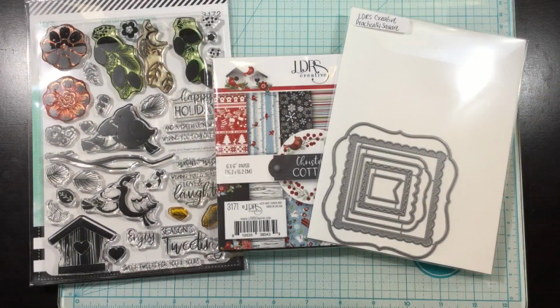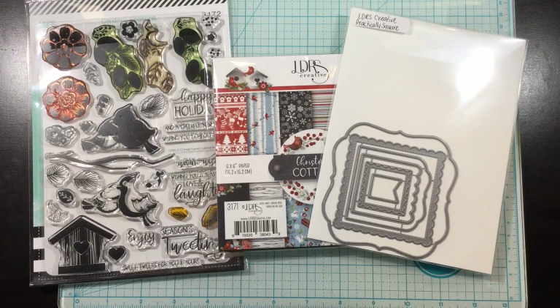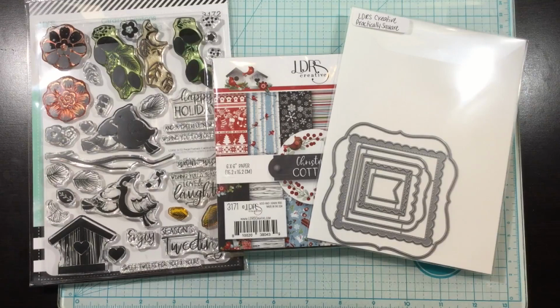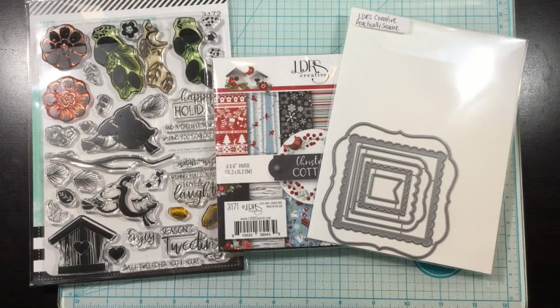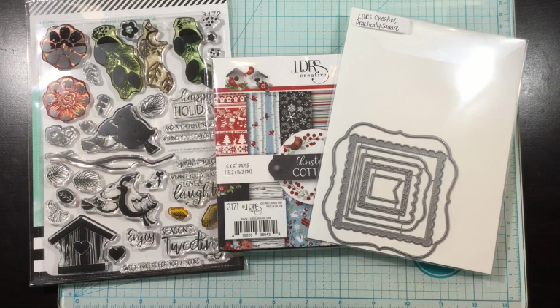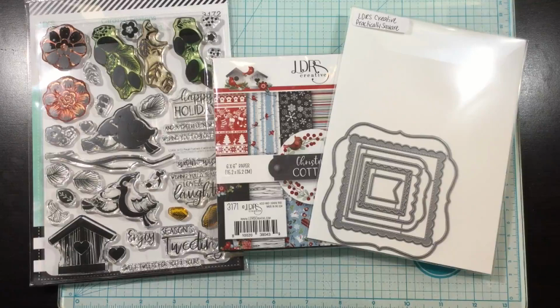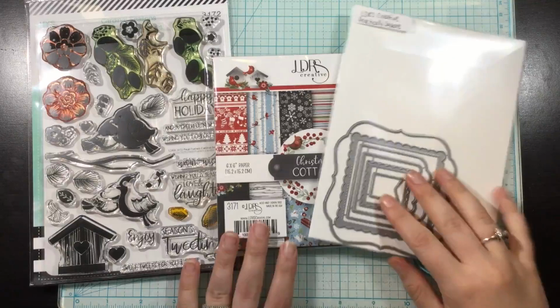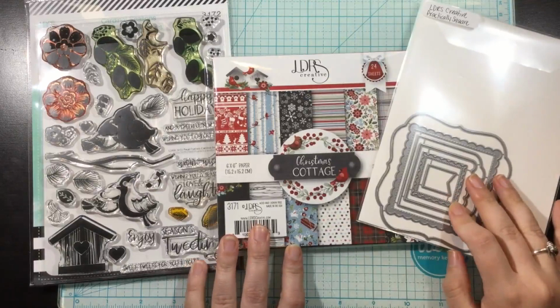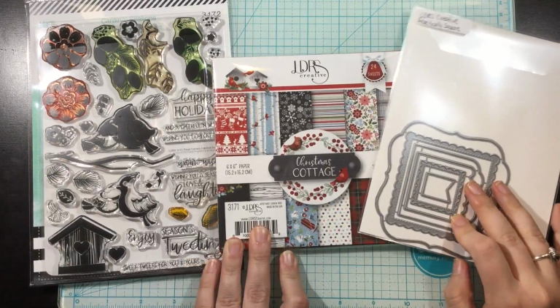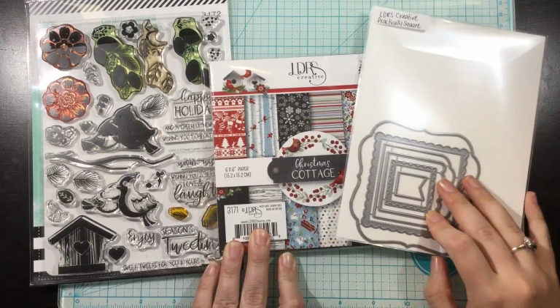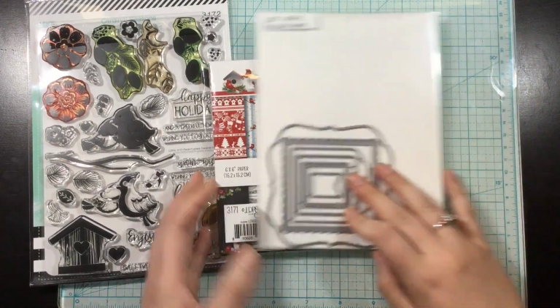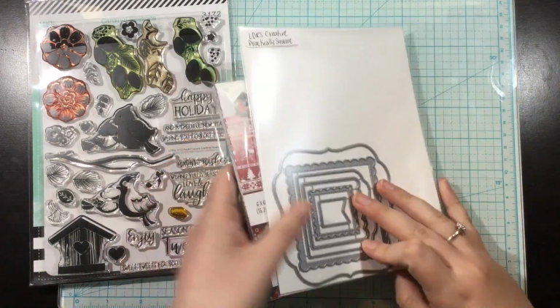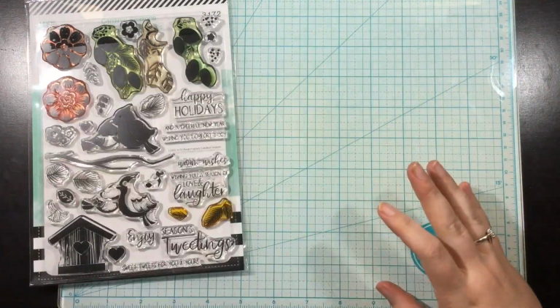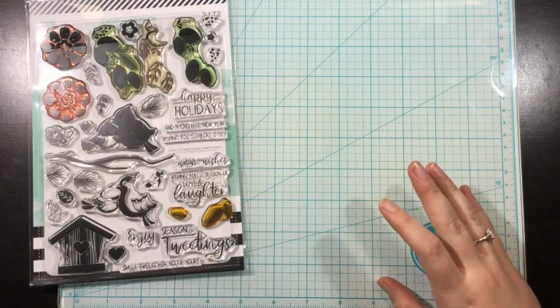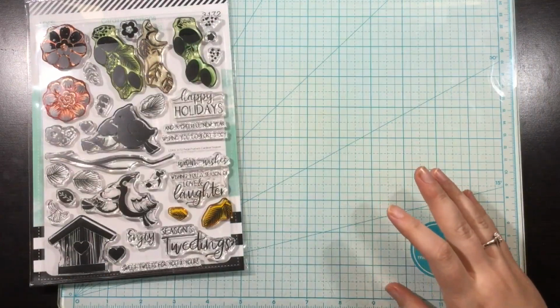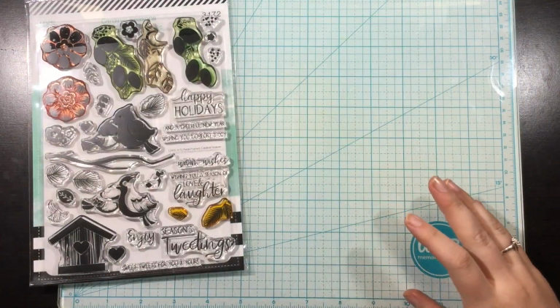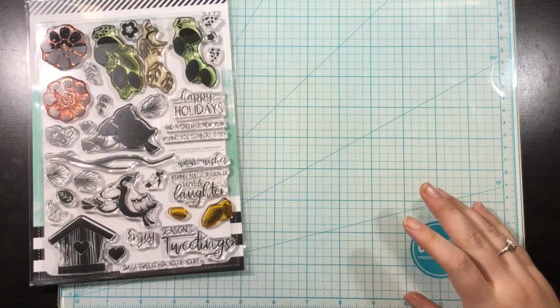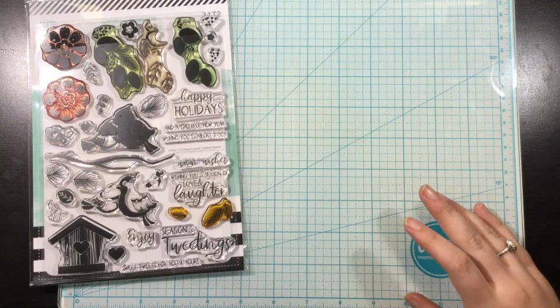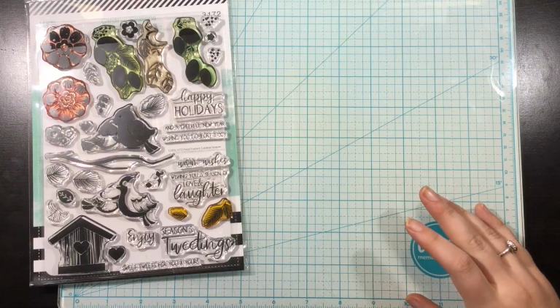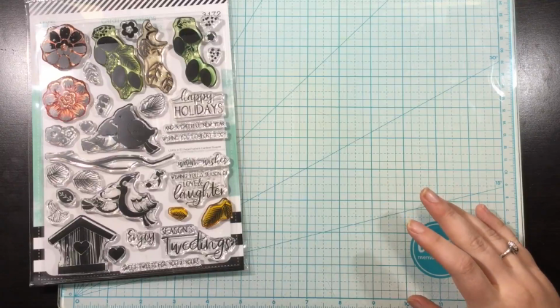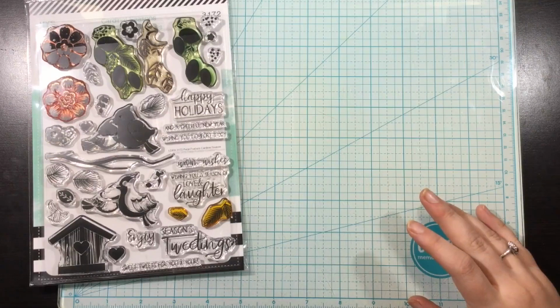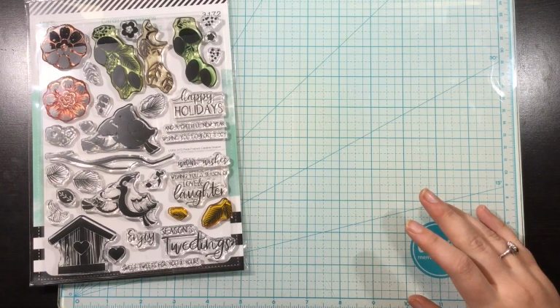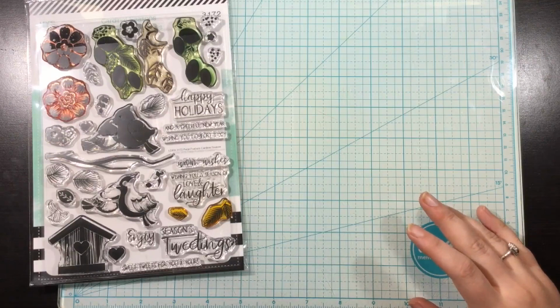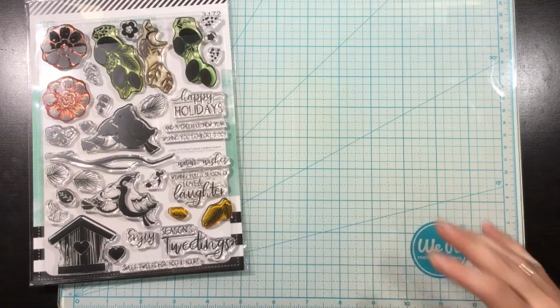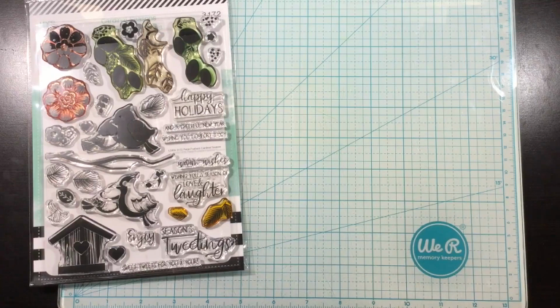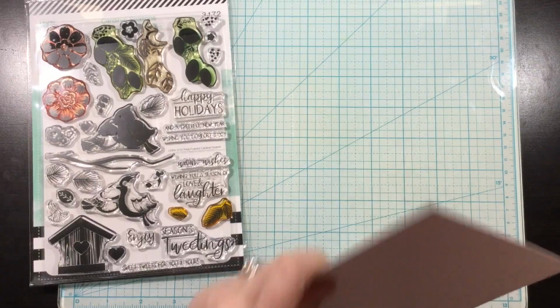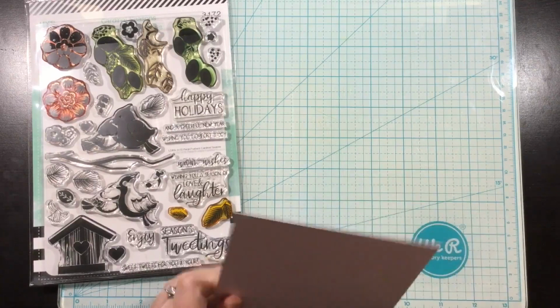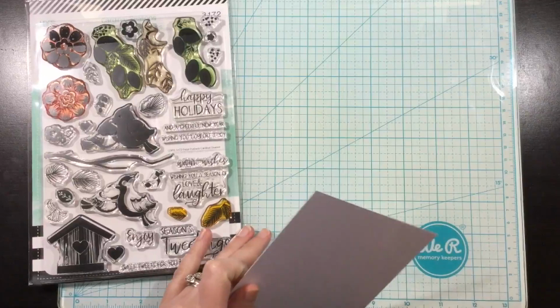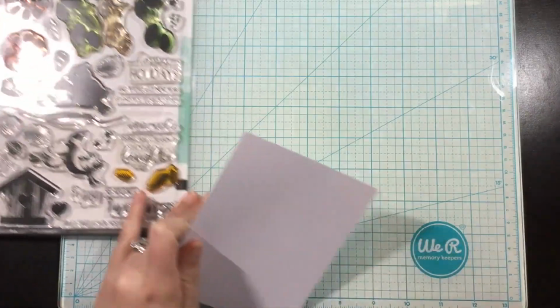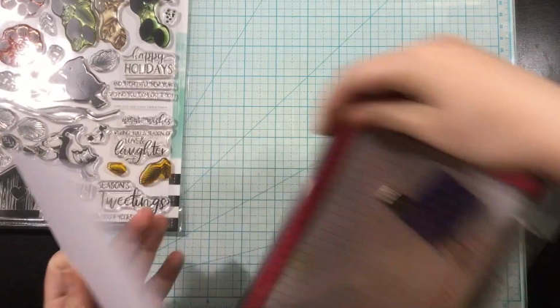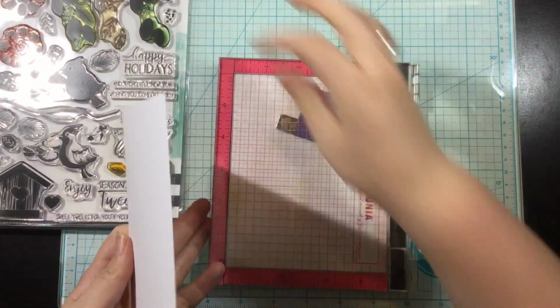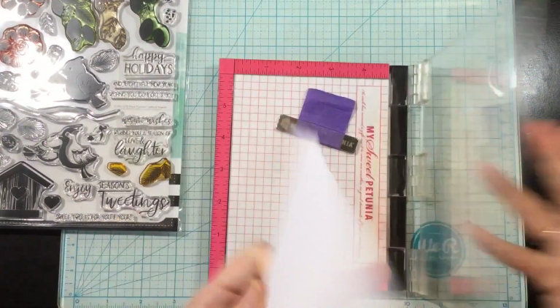Hi everyone, it's Linnea with a video for LDRS Creative. Today I'm using some of the fabulous products from the August 2019 release to create a simple winter themed card.